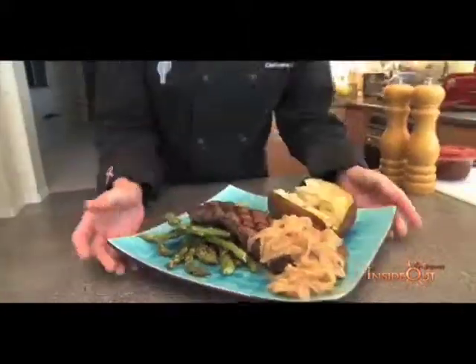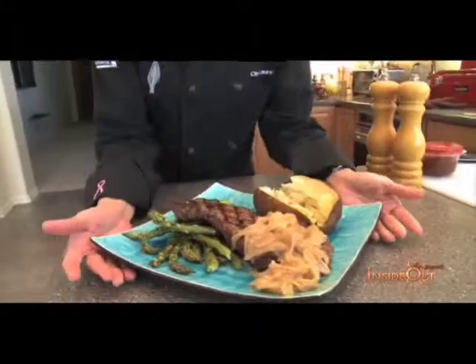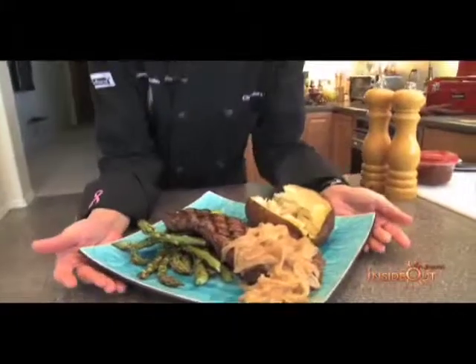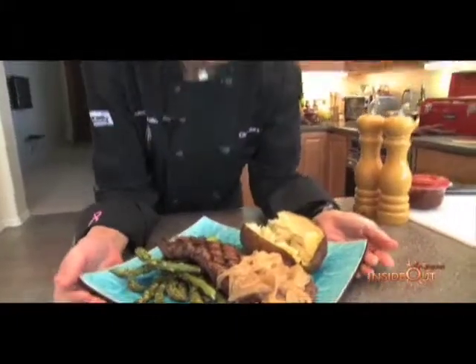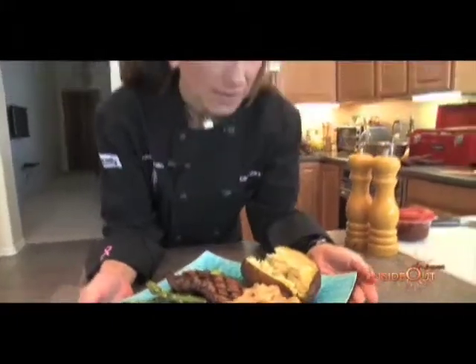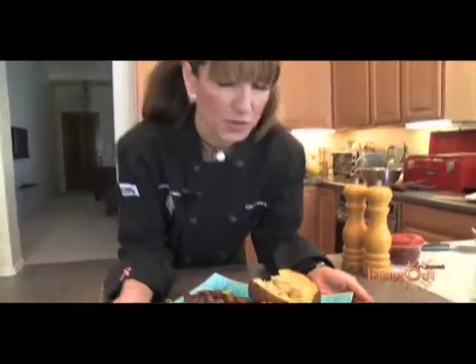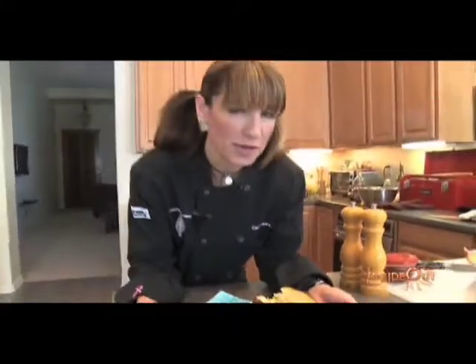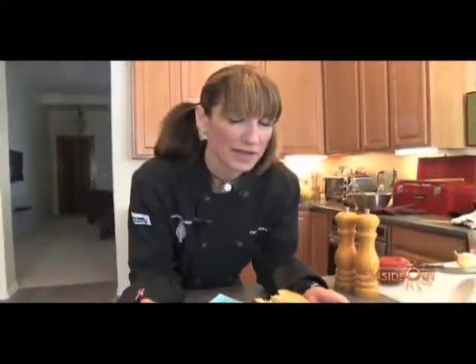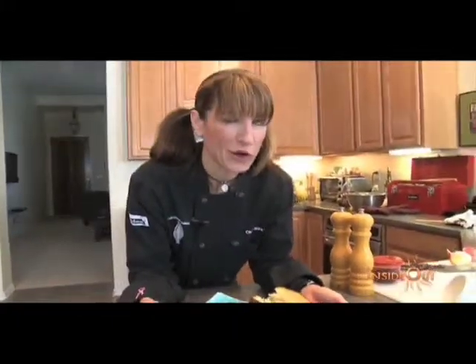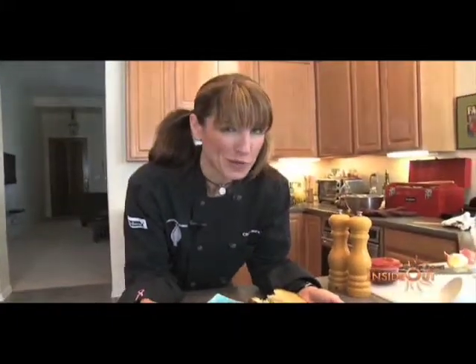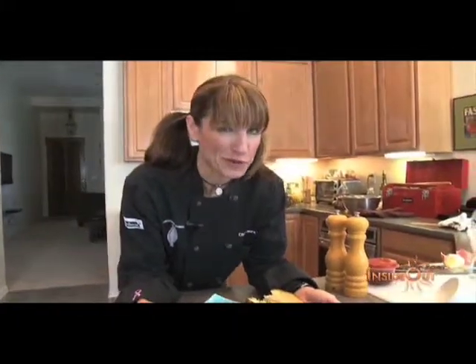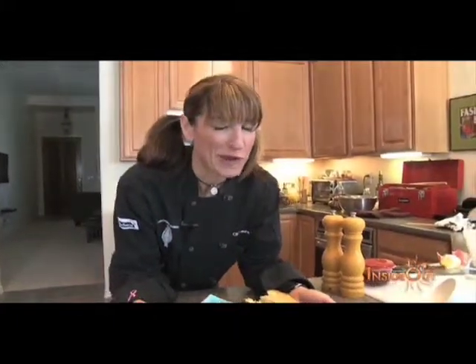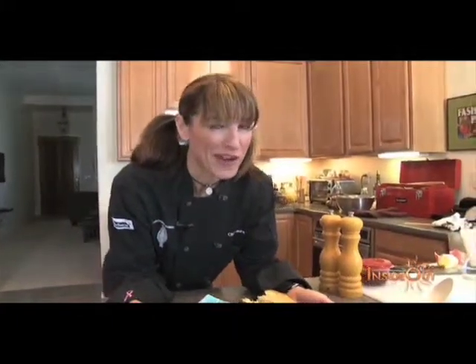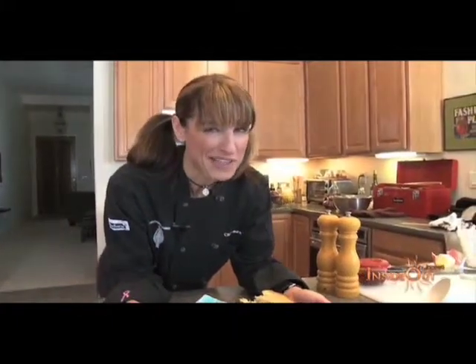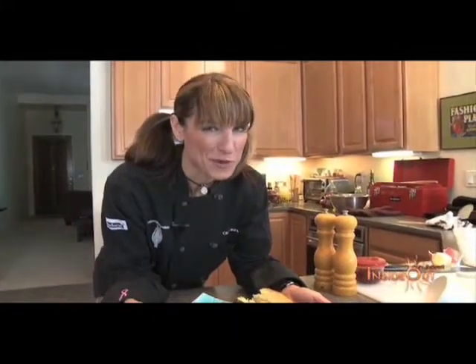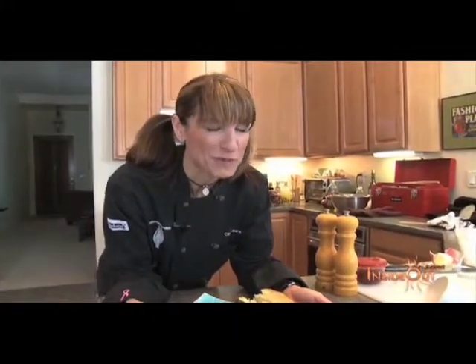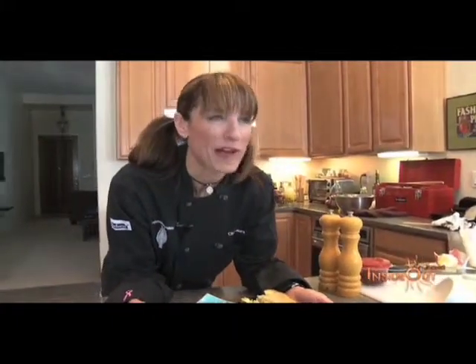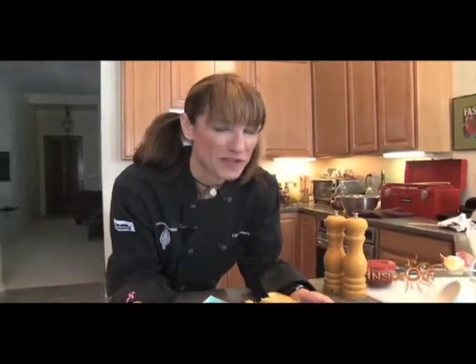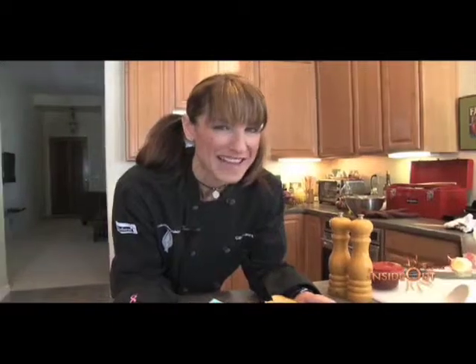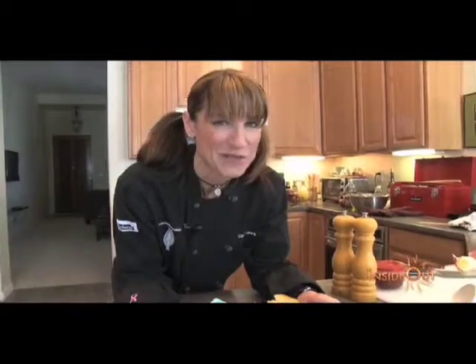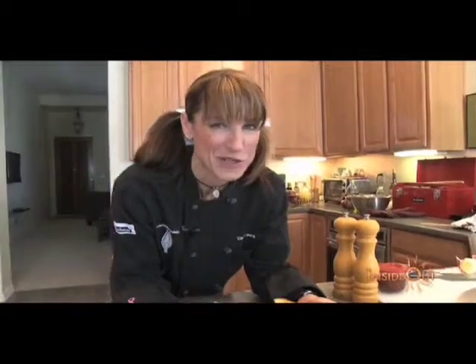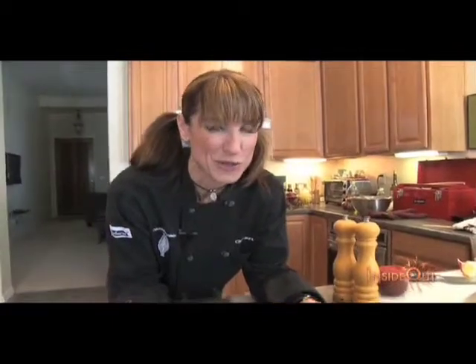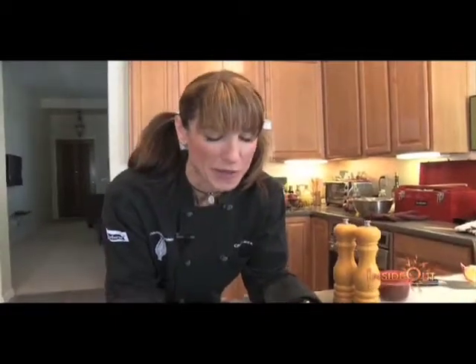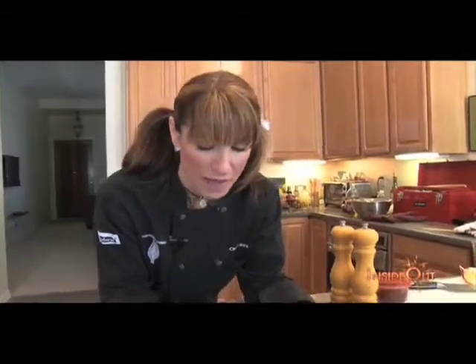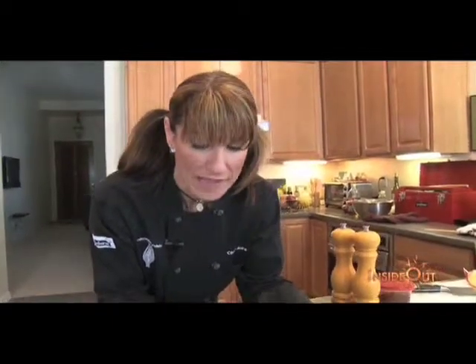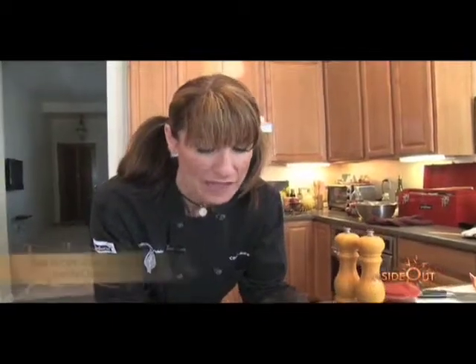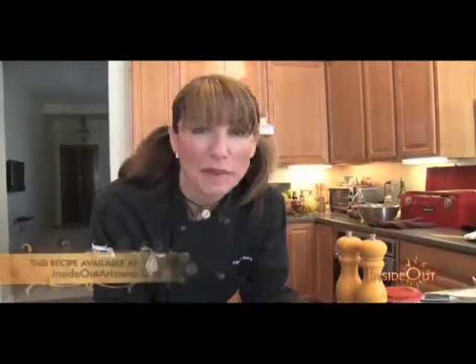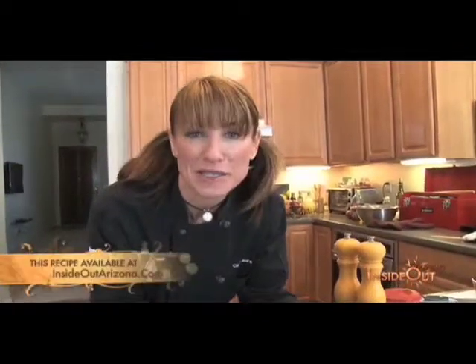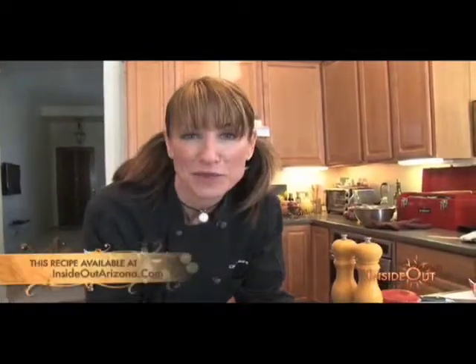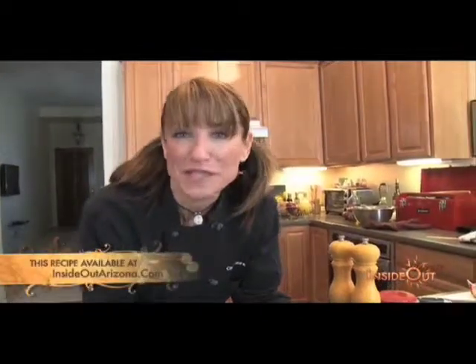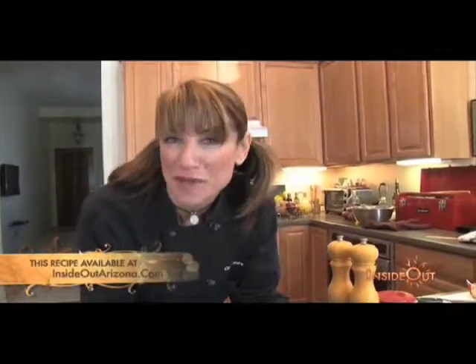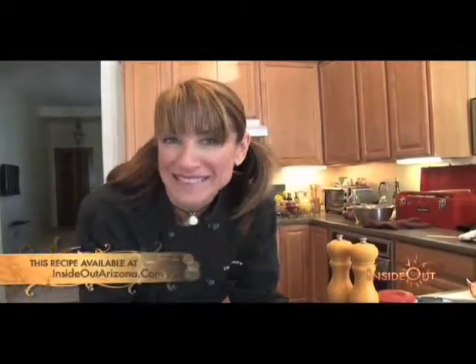I don't know about you, but this makes Arizona worth living in all year round. No matter how hot the summer gets, we've got these fantastic winters to enjoy. And that's exactly what I'm about to do. Bon appétit!